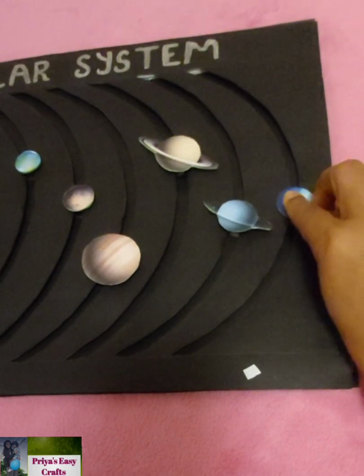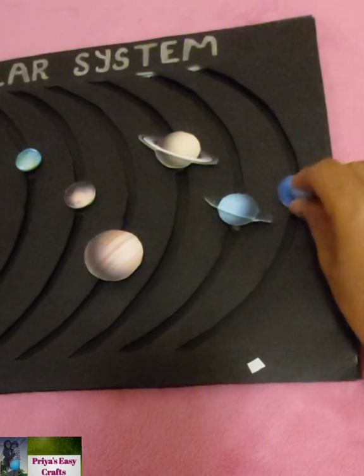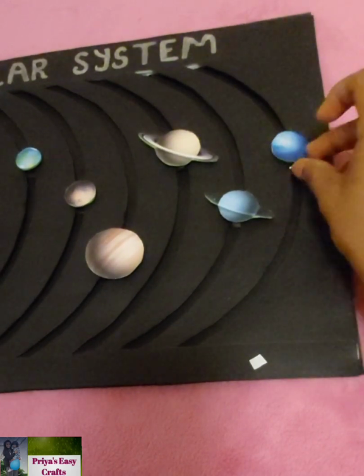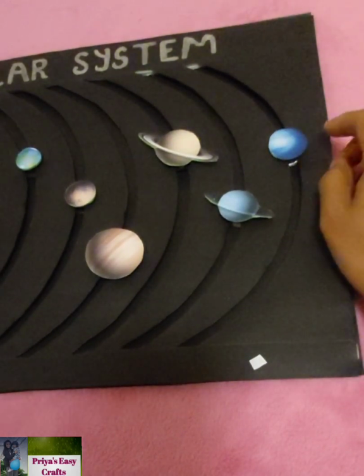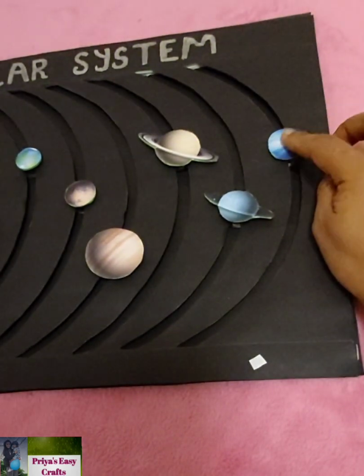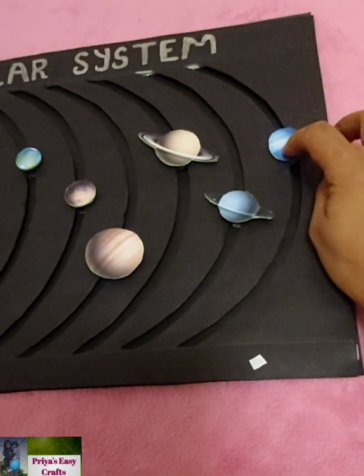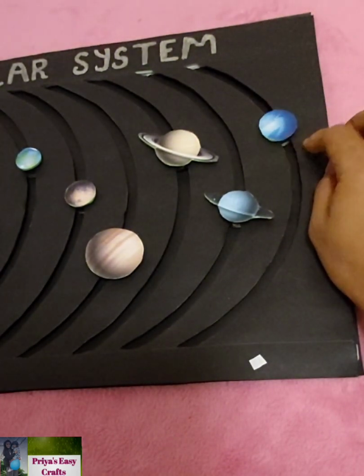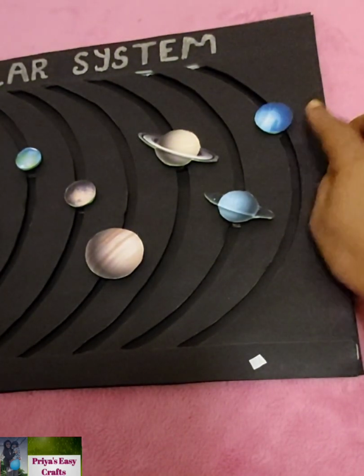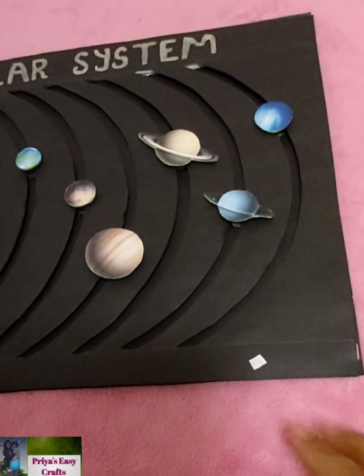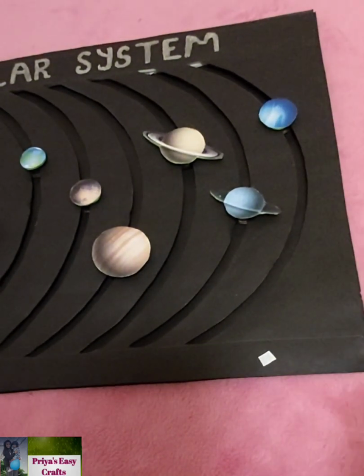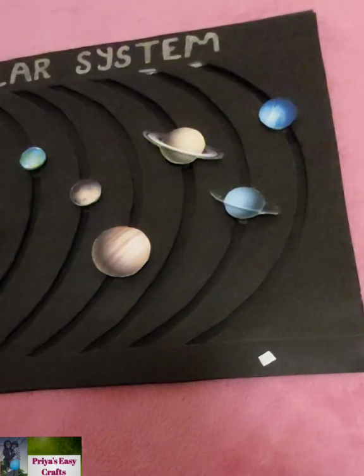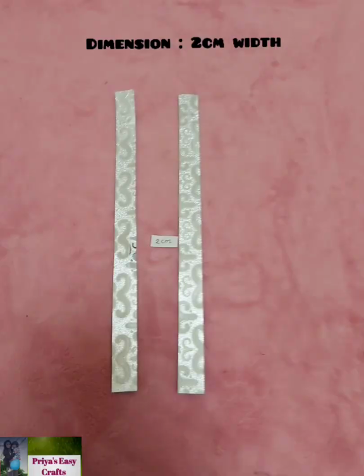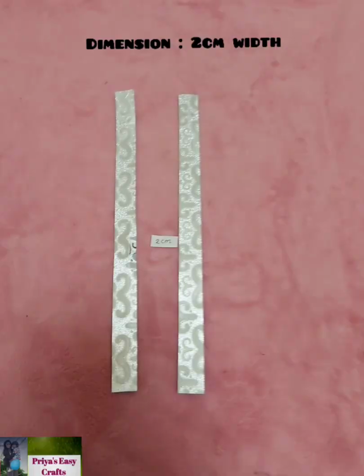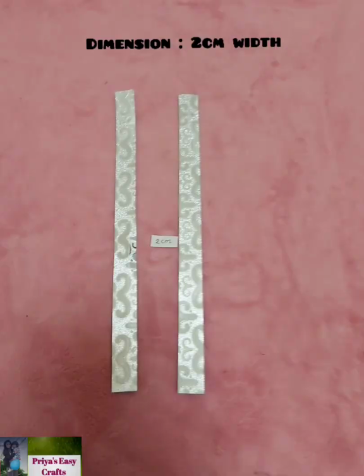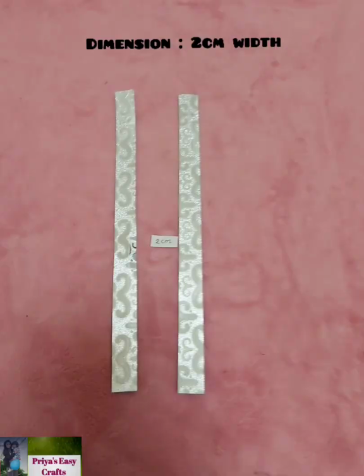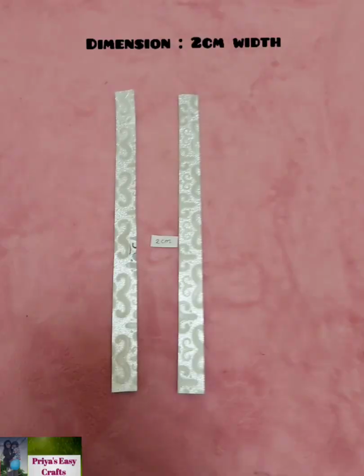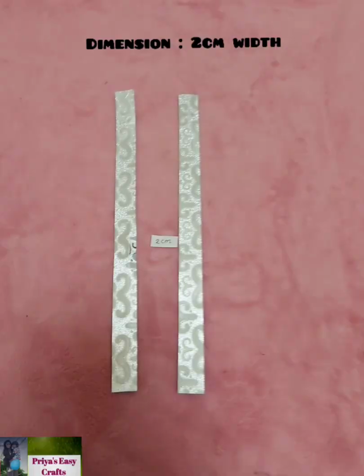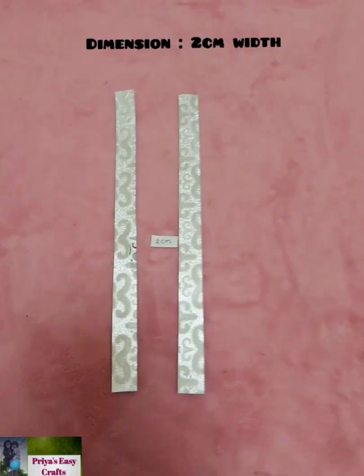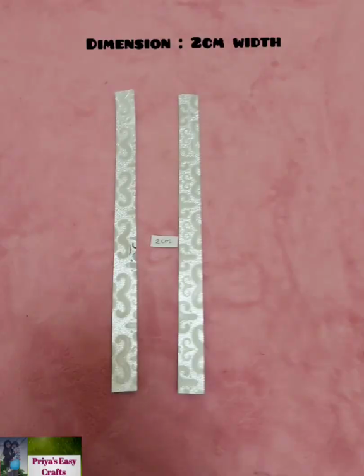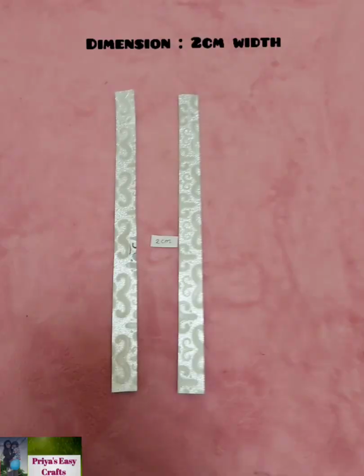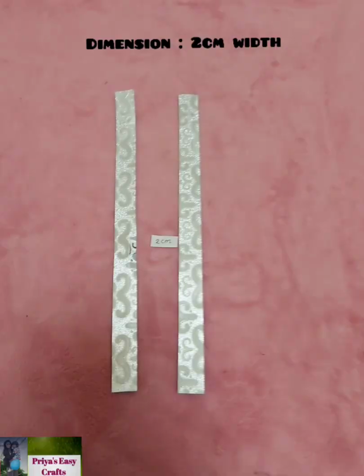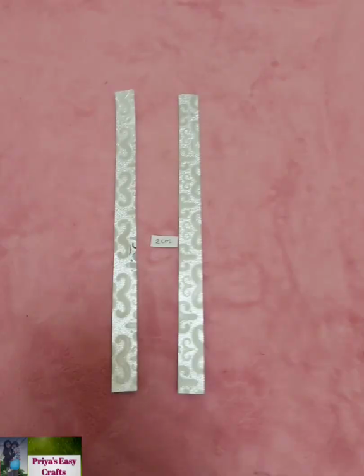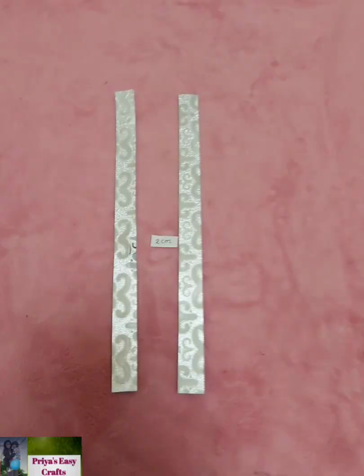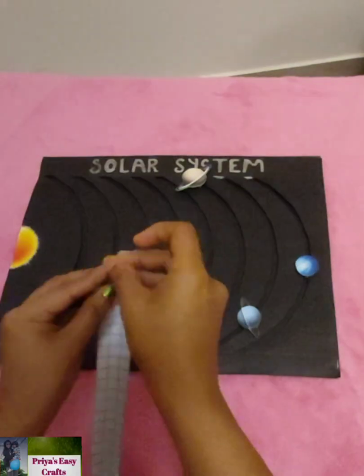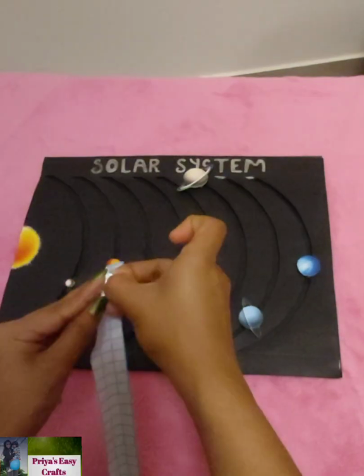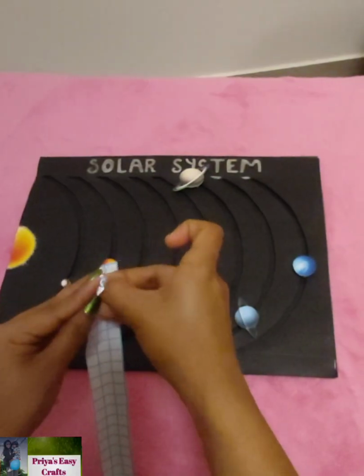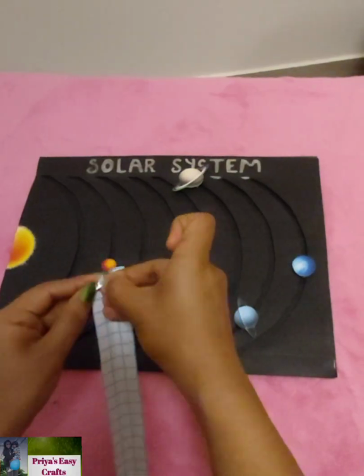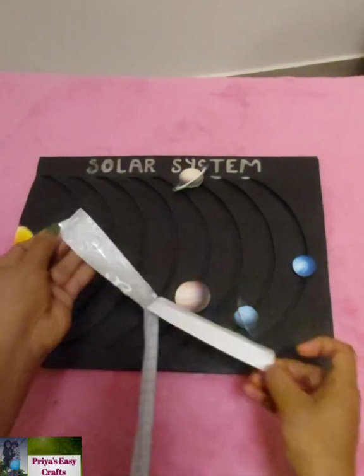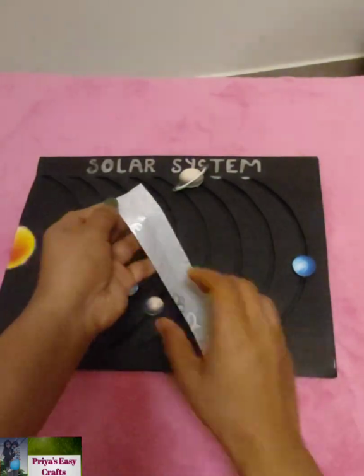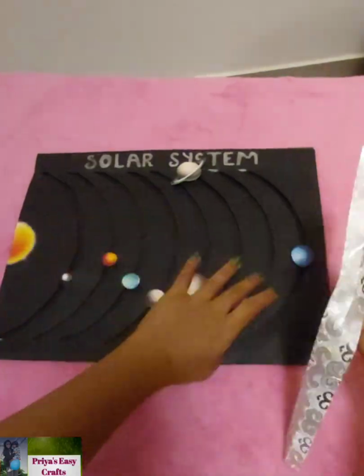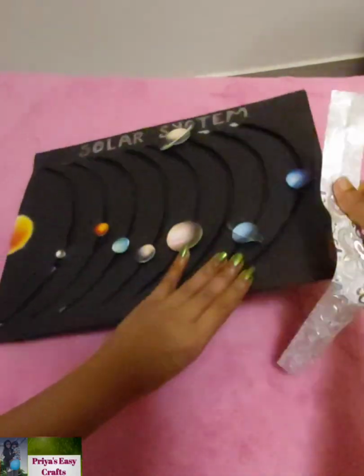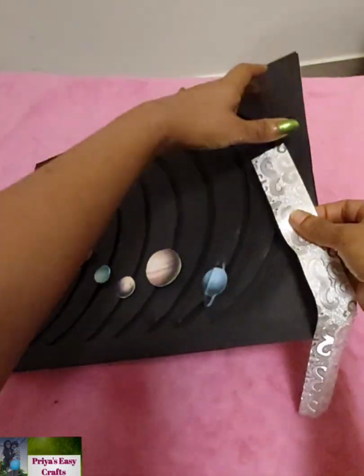The main portion of the solar system is ready now. You can decorate it according to your wish. Here I took paper strips having a width of 2 centimeters, folded them into two equal halves, and then stuck them on the edges.